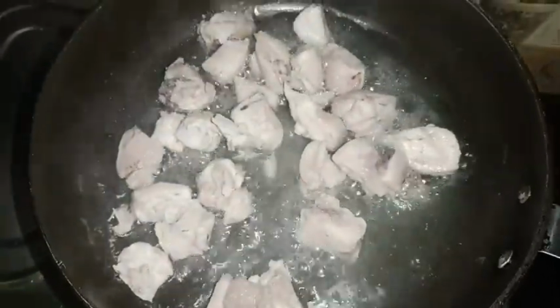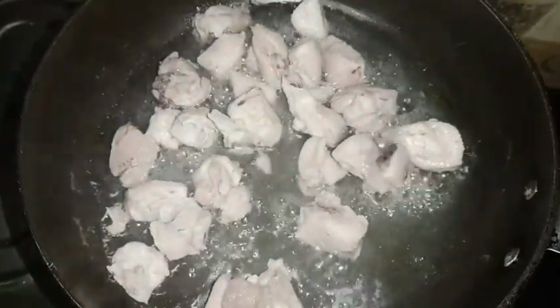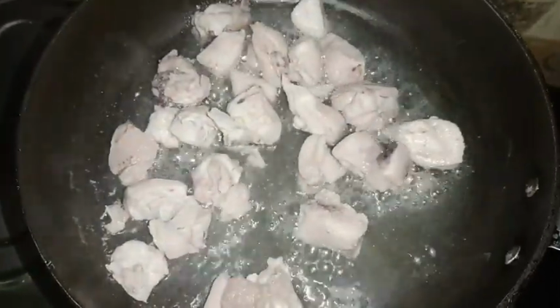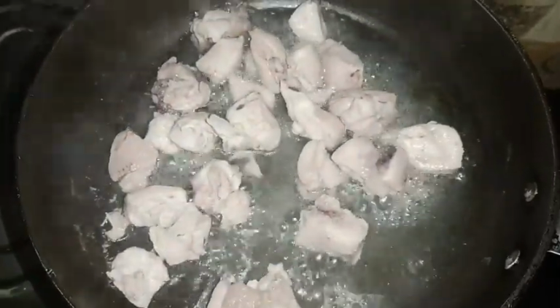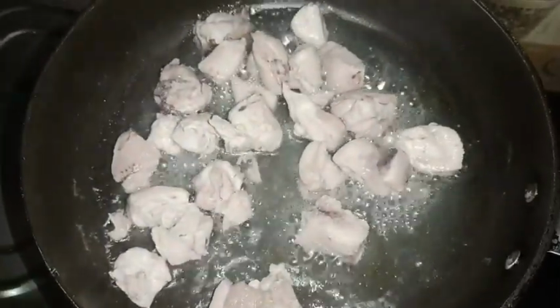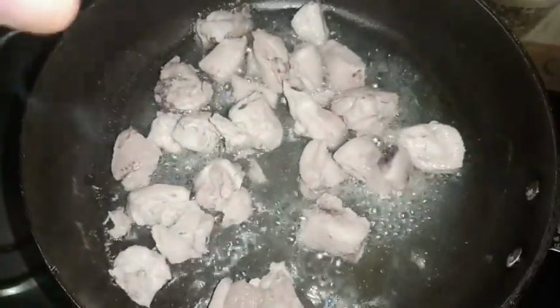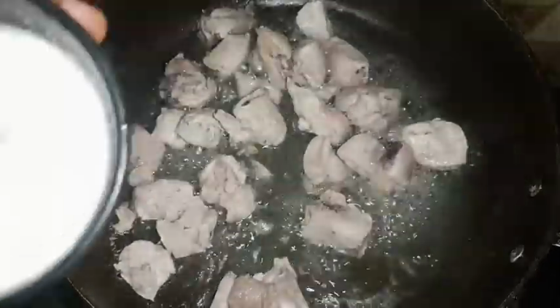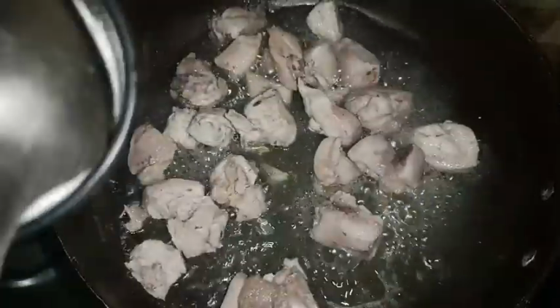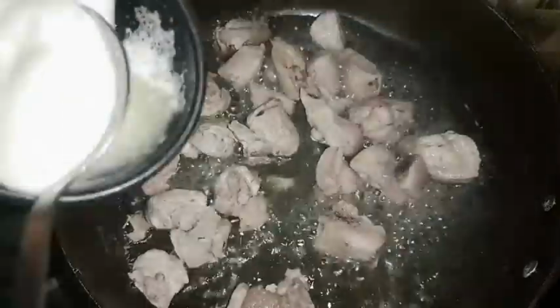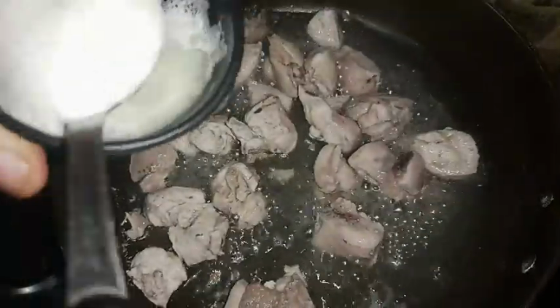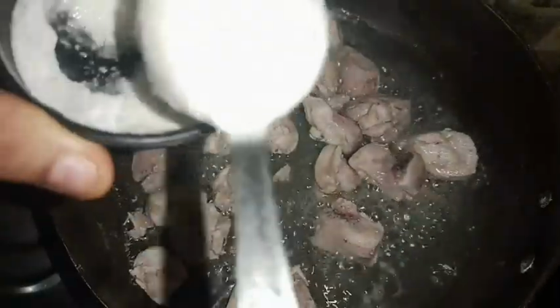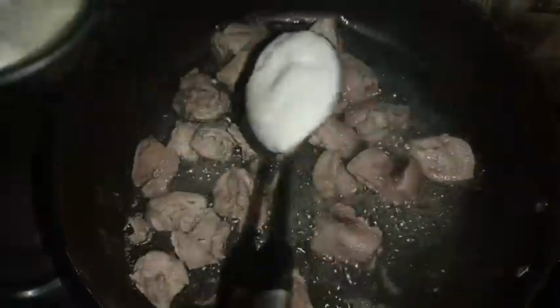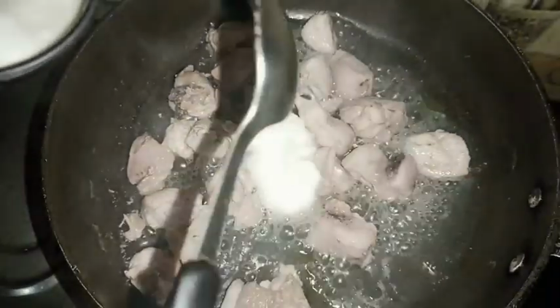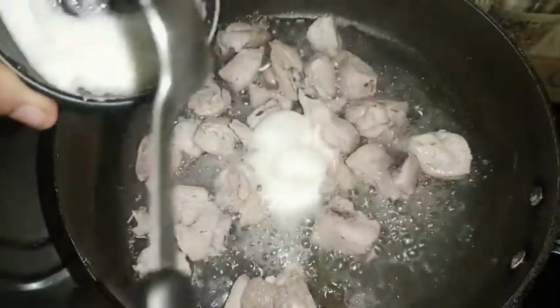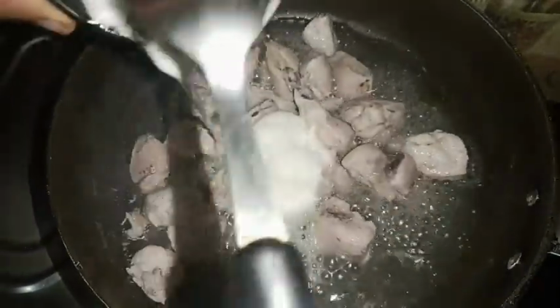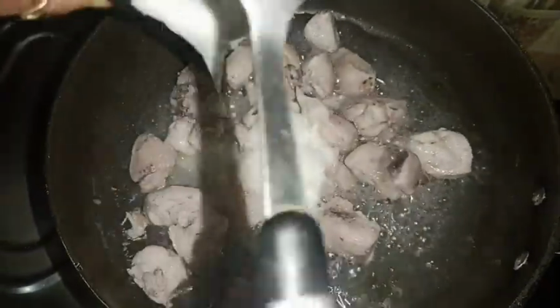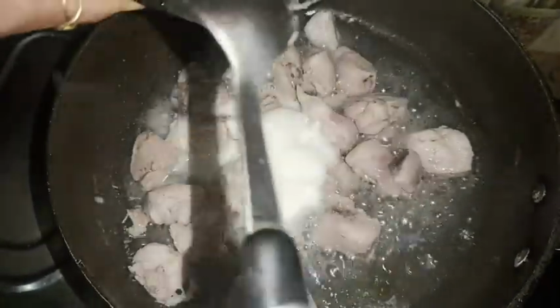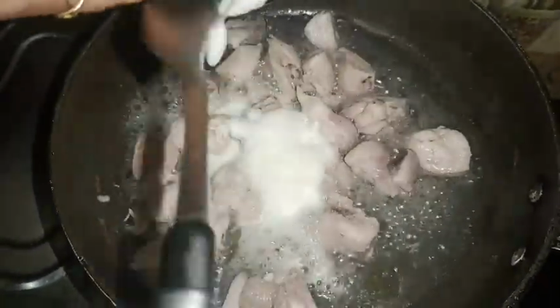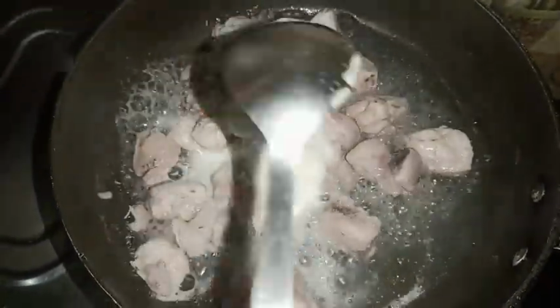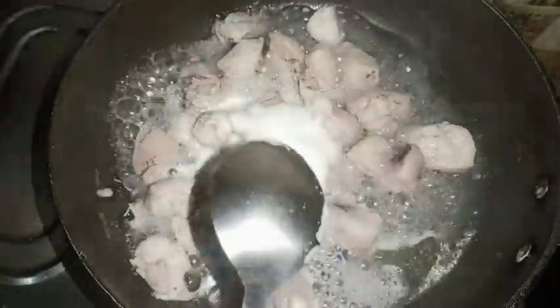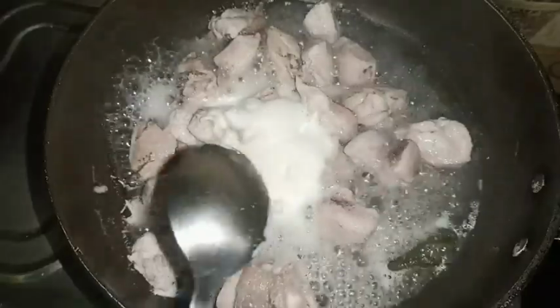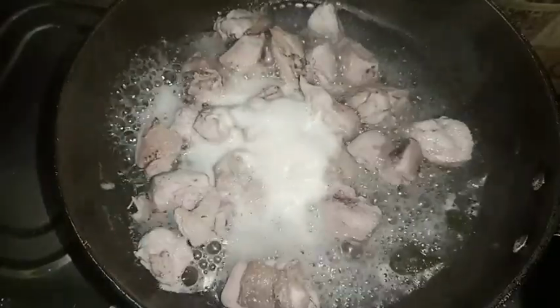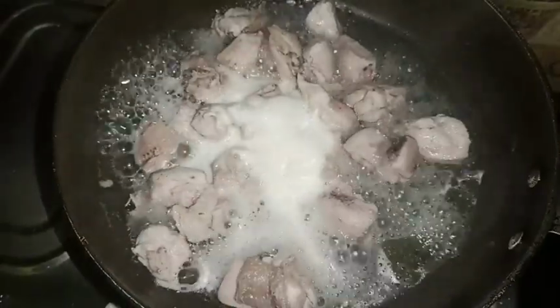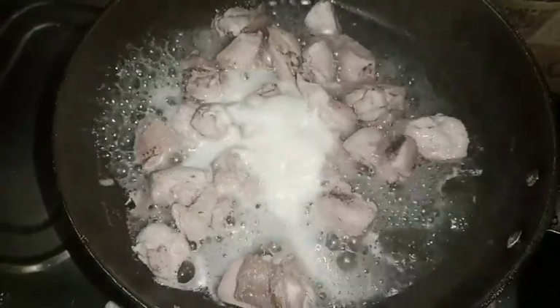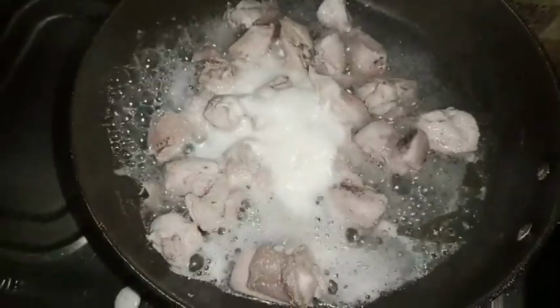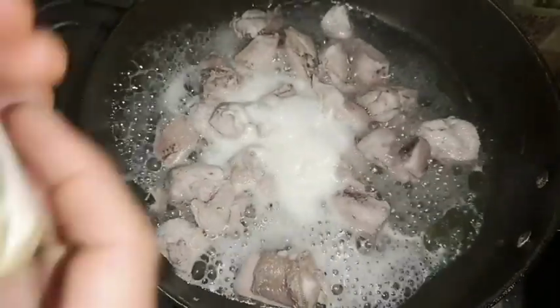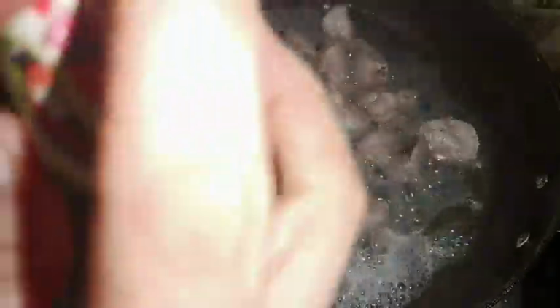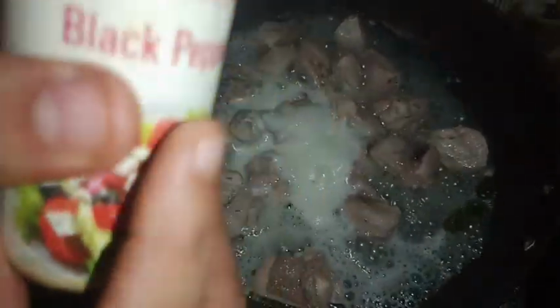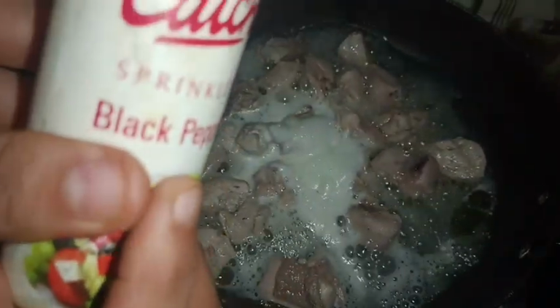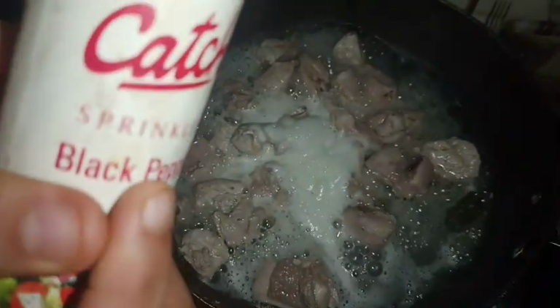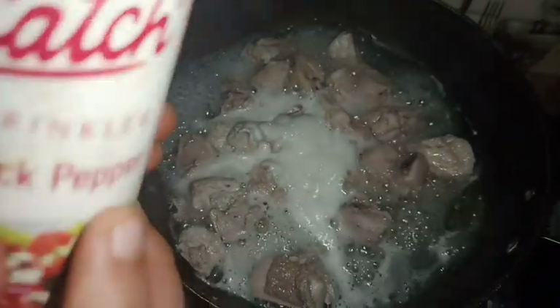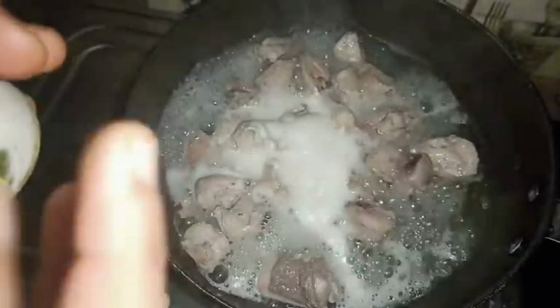Now add garlic ginger paste. Then add black pepper.